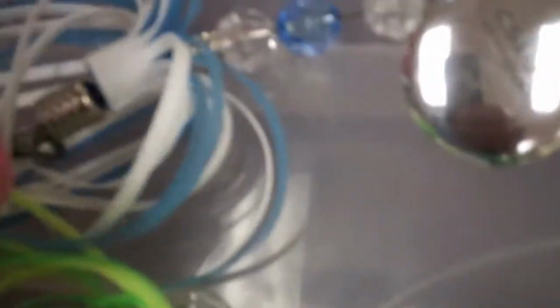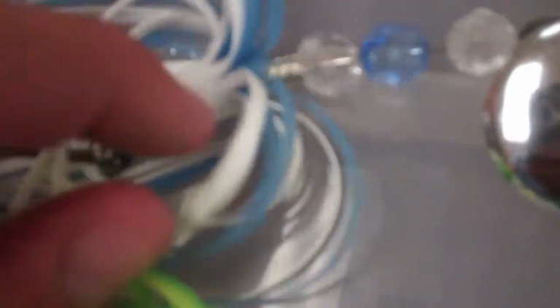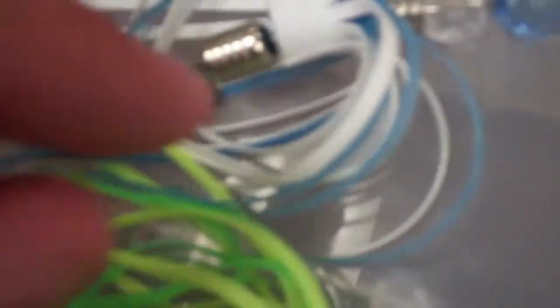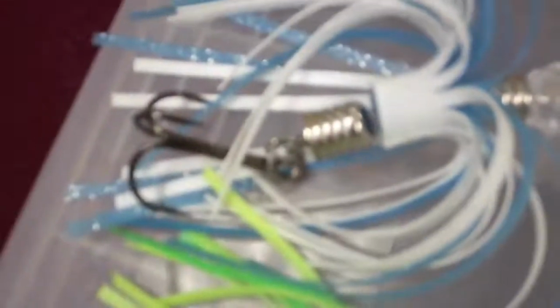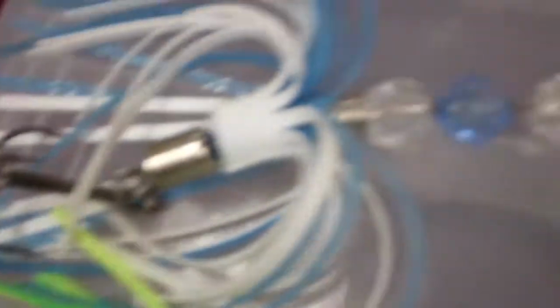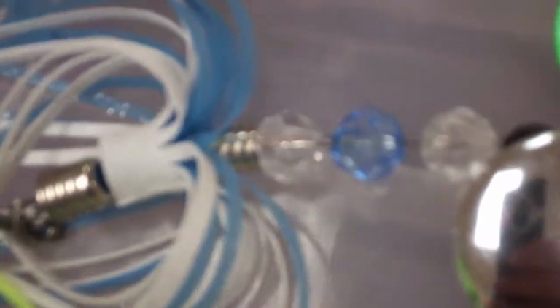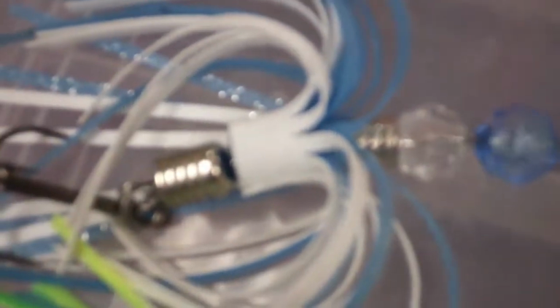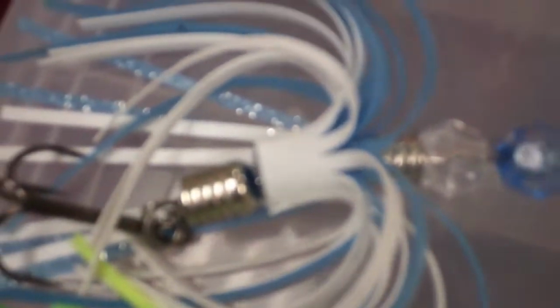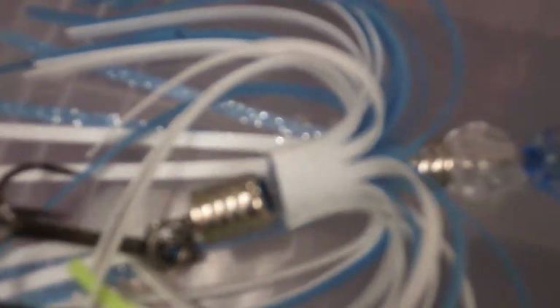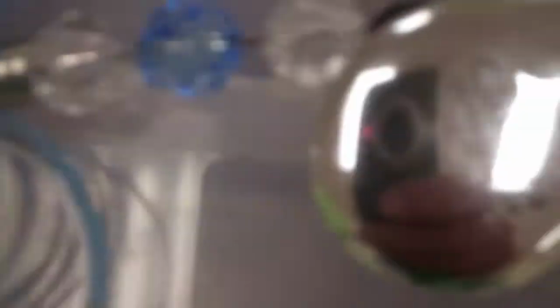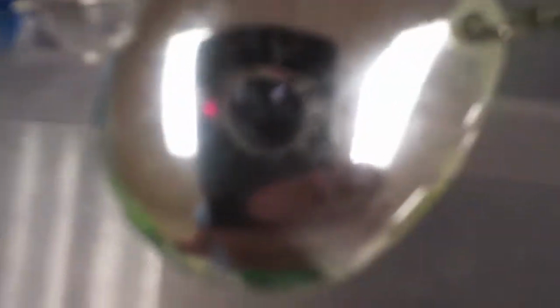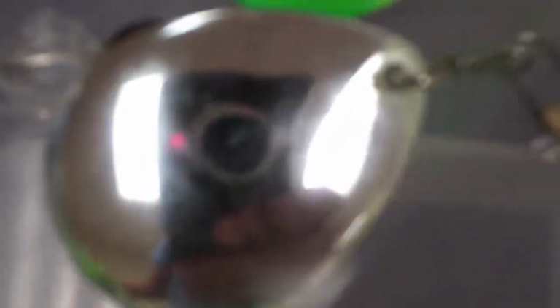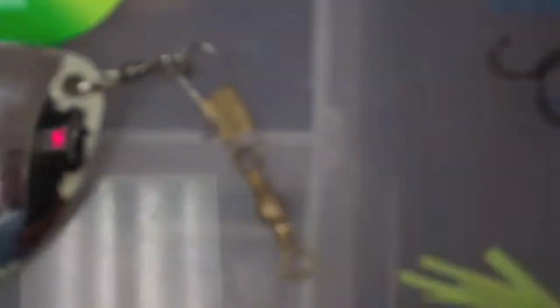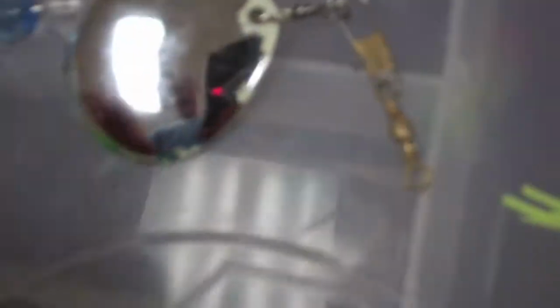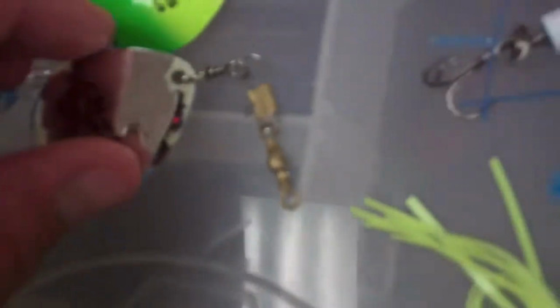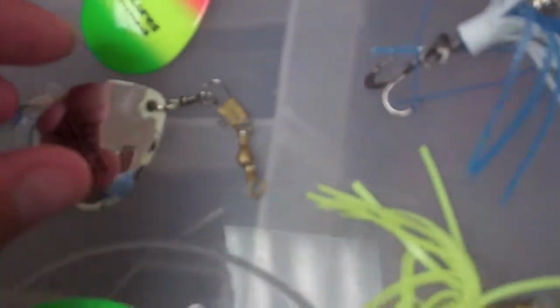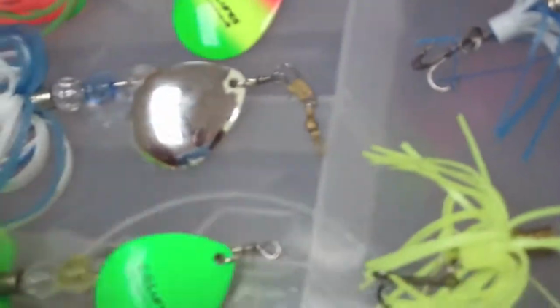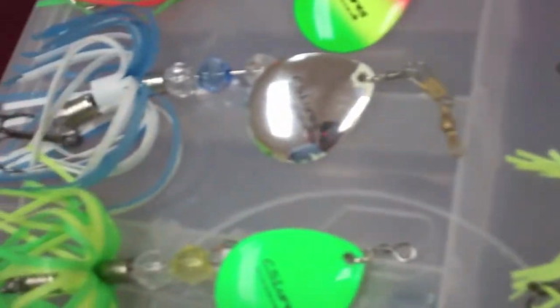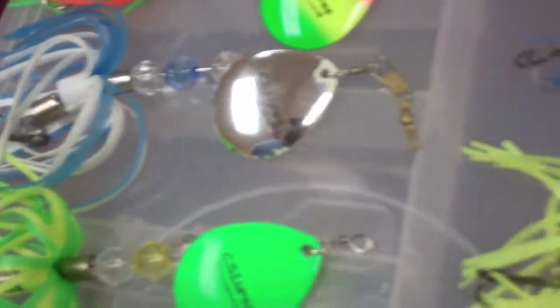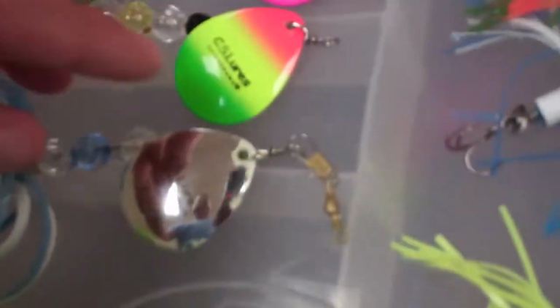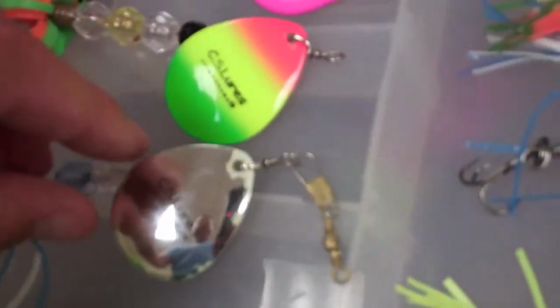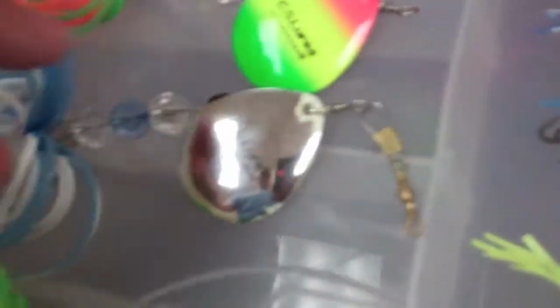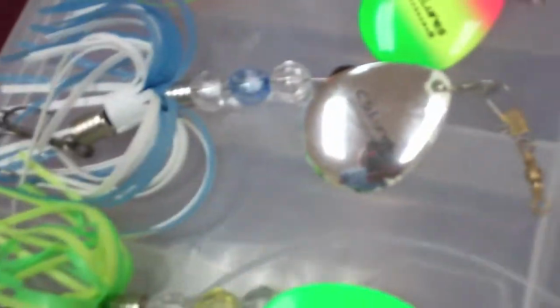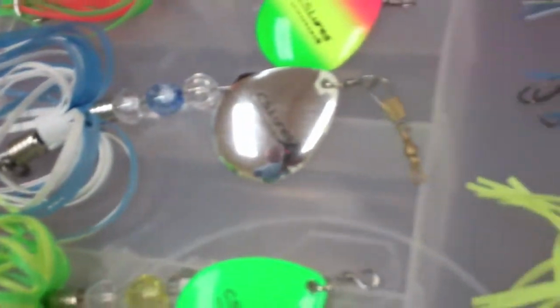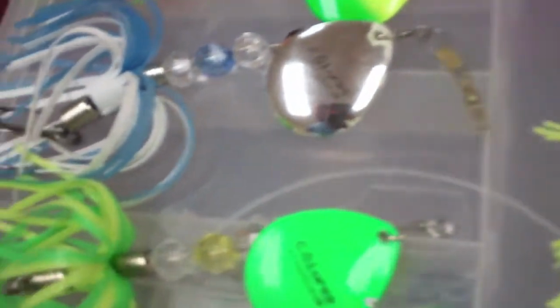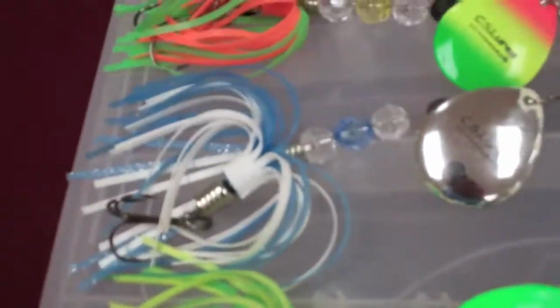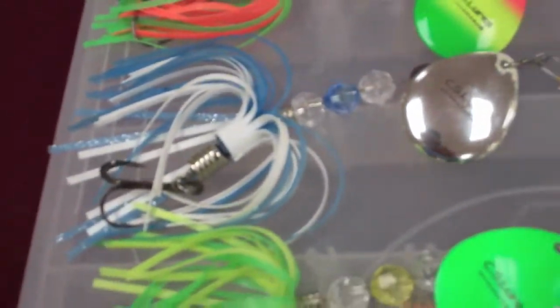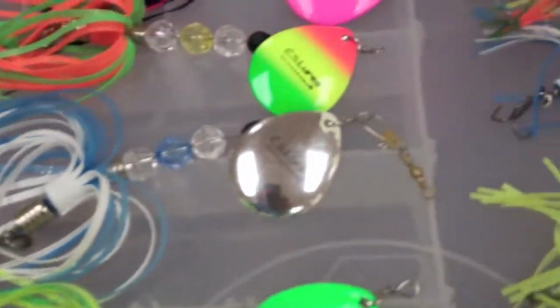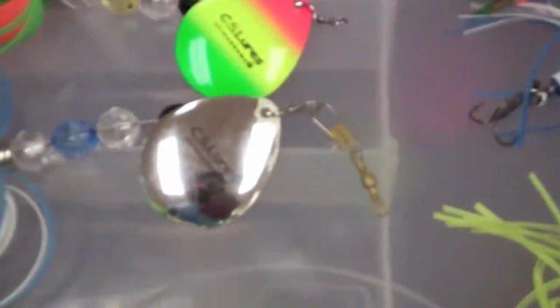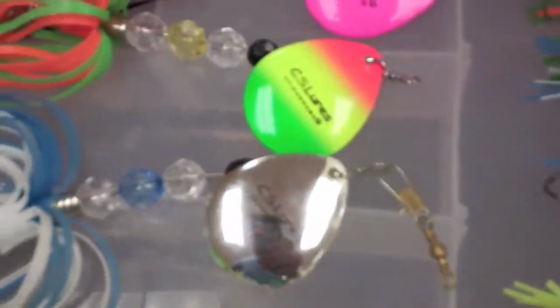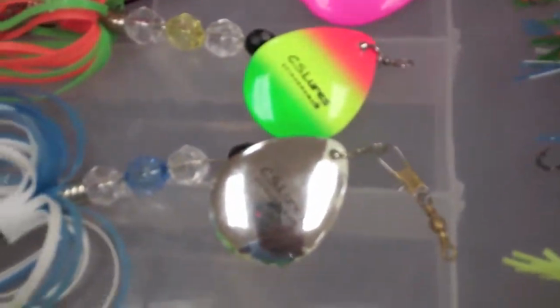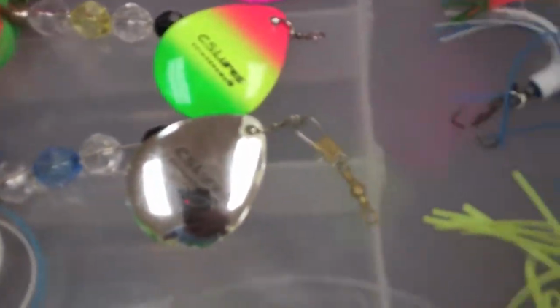I've caught many pike and a lot of fish on this one right here, as you can see. But the blade, once you do catch a lot, it does get chipped up every once in a while, but that just shows that you catch a lot of fish on them.